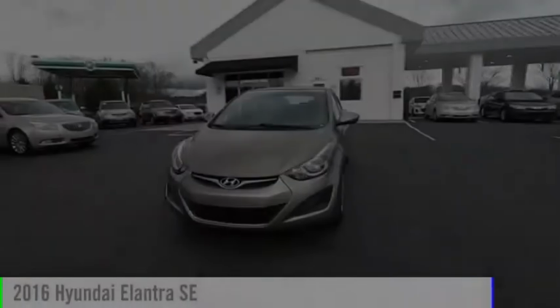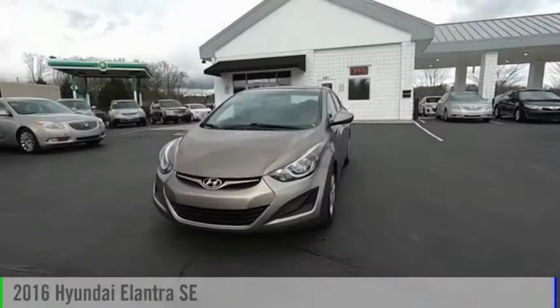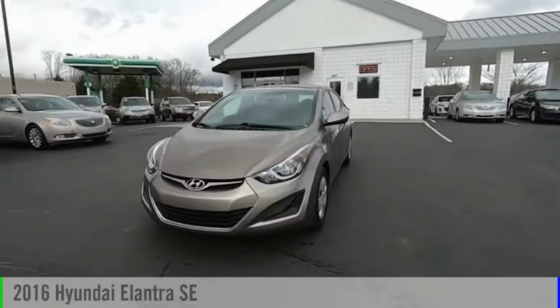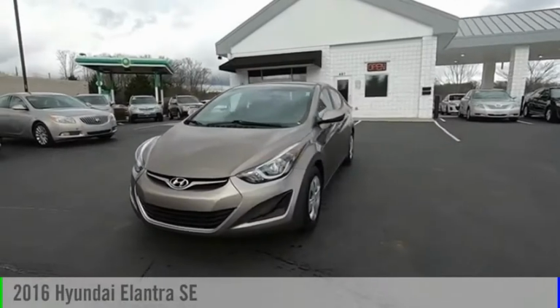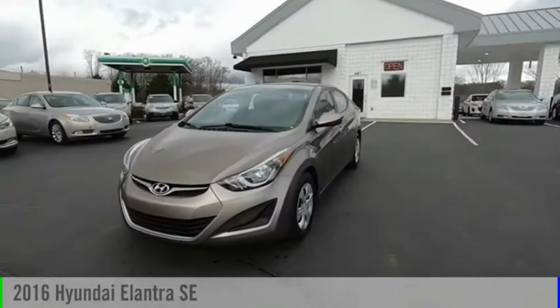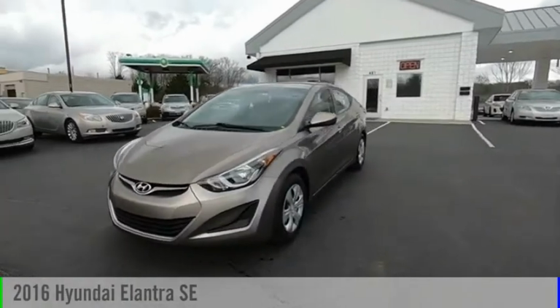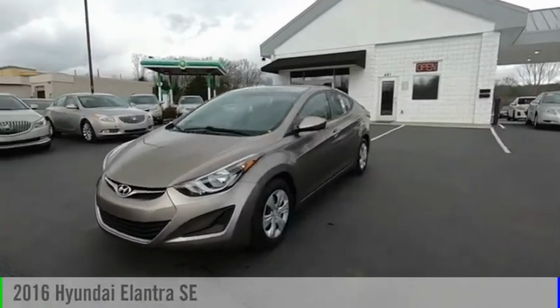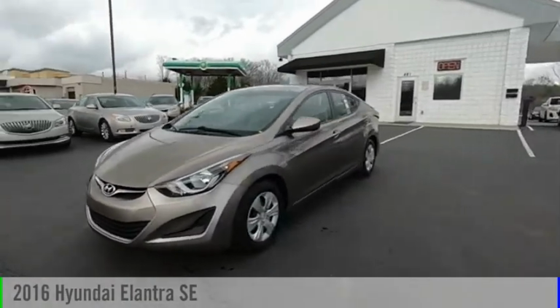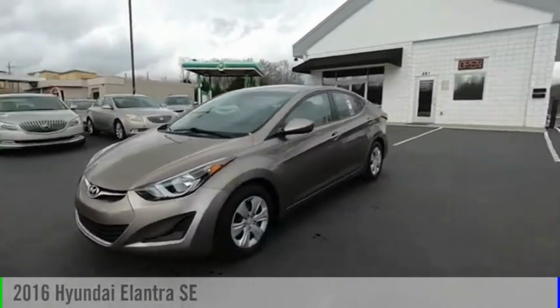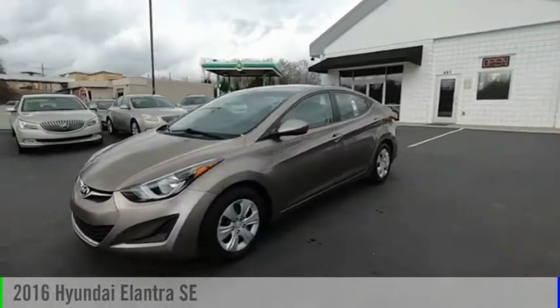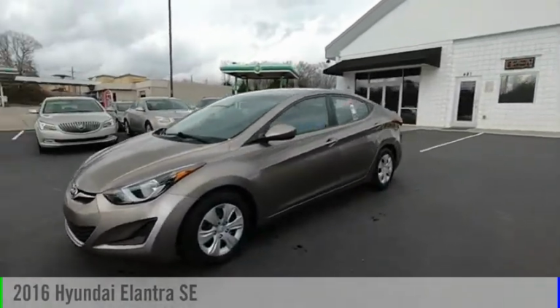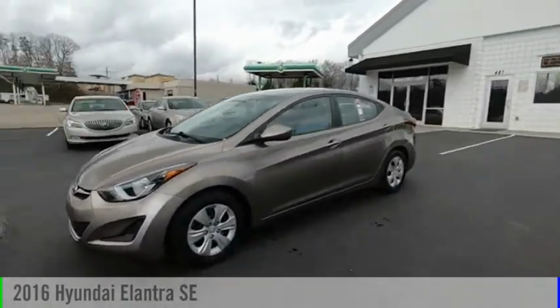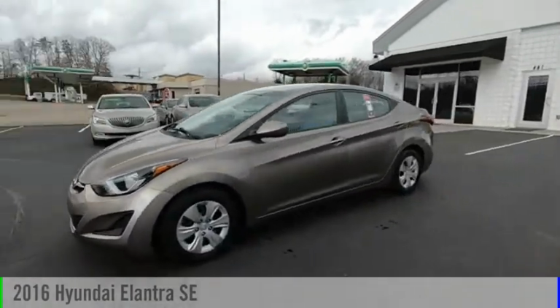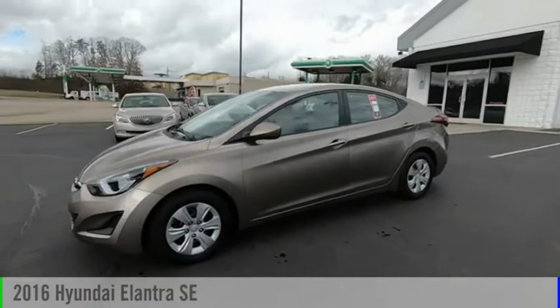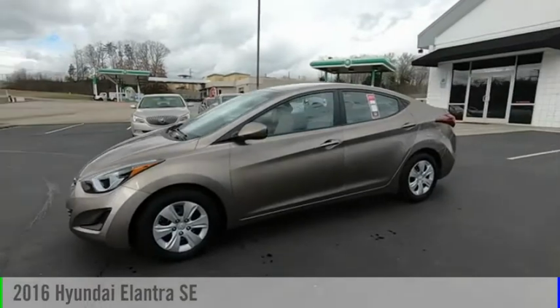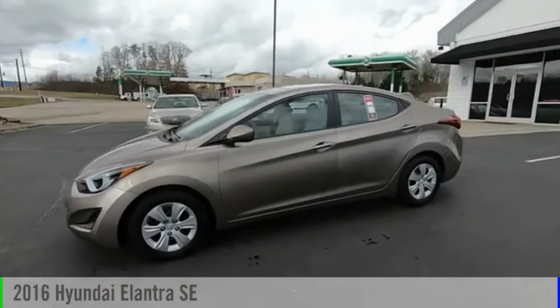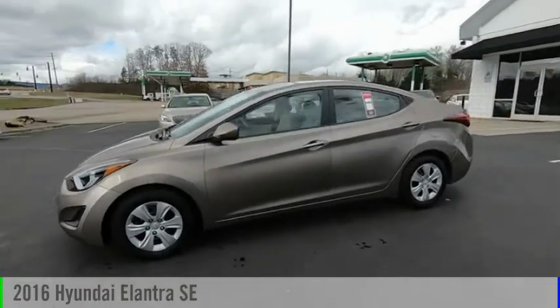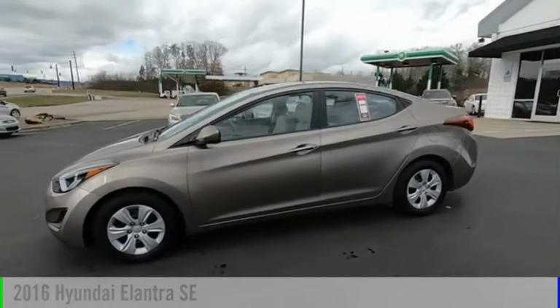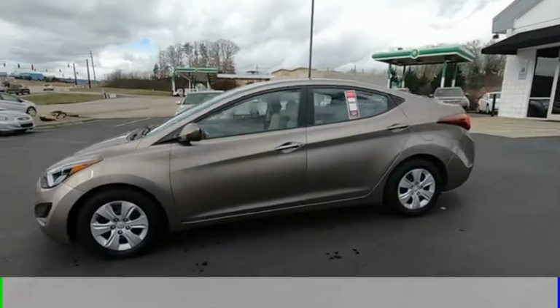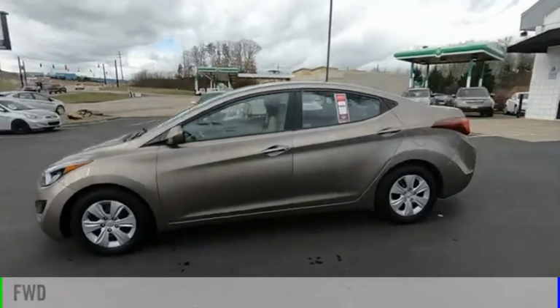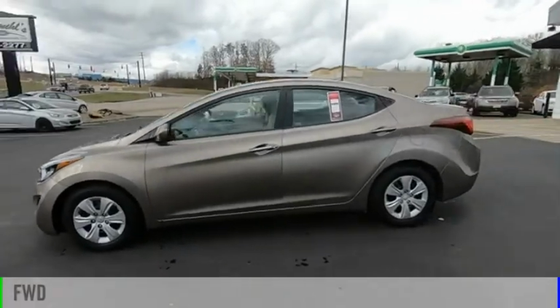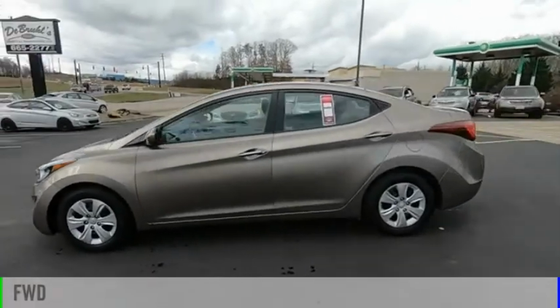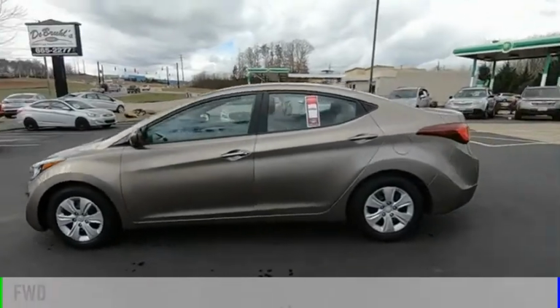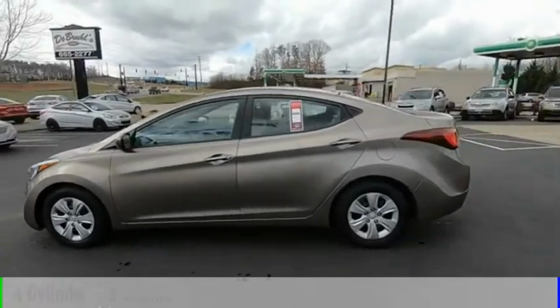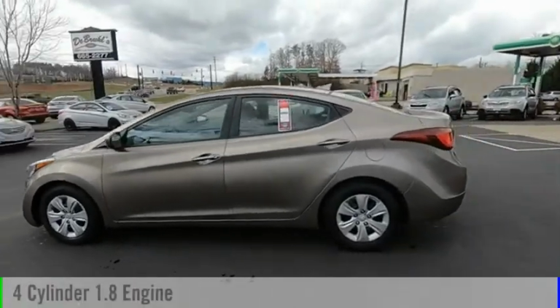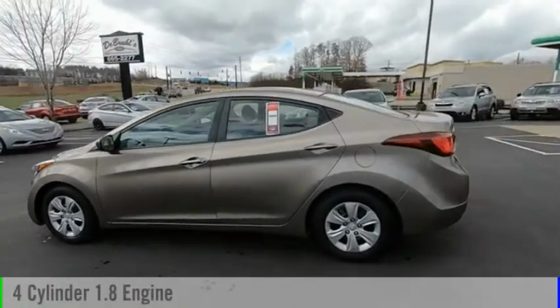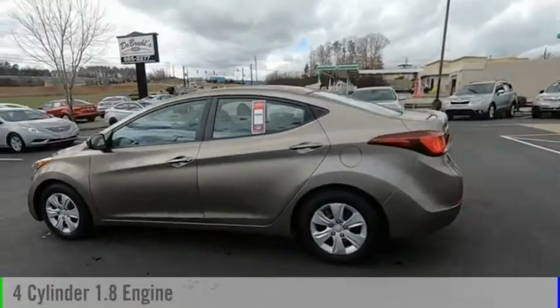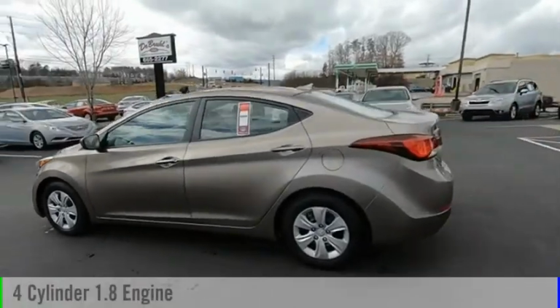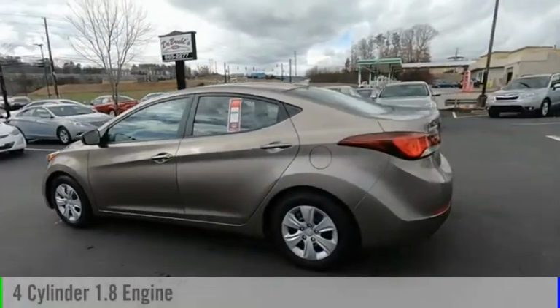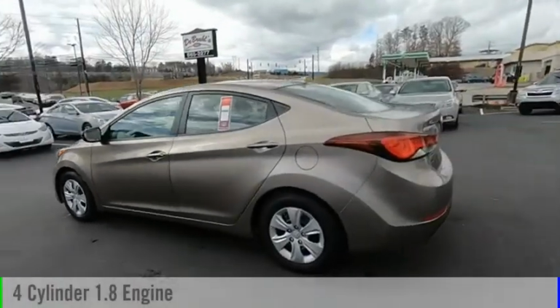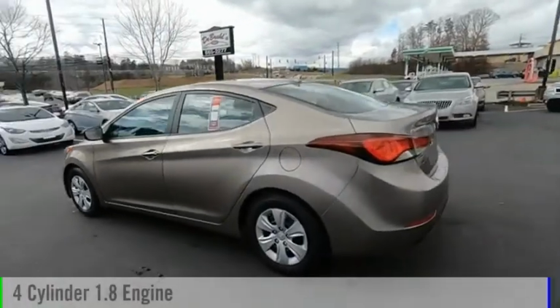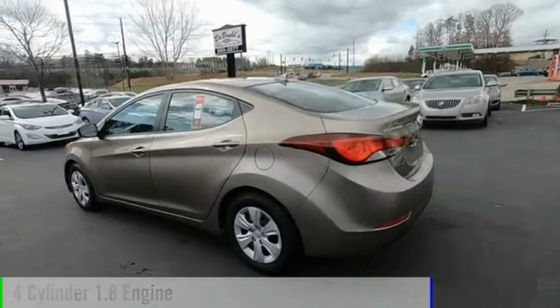We are pleased to show you the 2016 Elantra. This vehicle is powered by a front-wheel drive, four-cylinder, 1.8-liter engine.